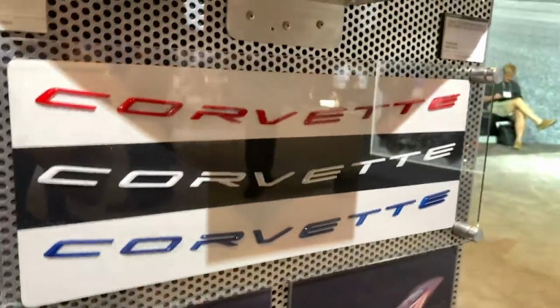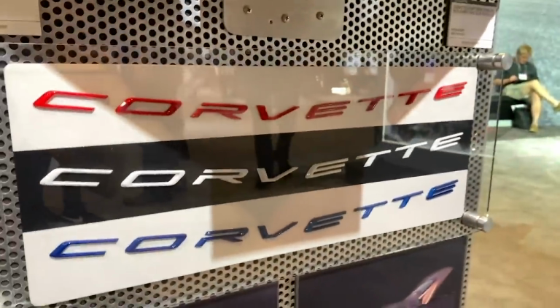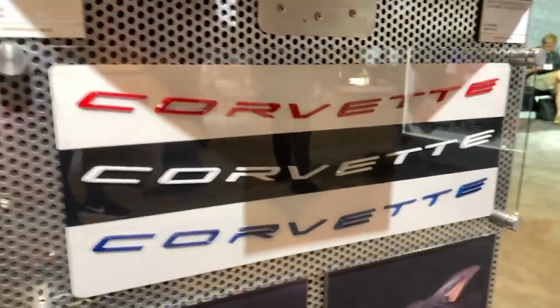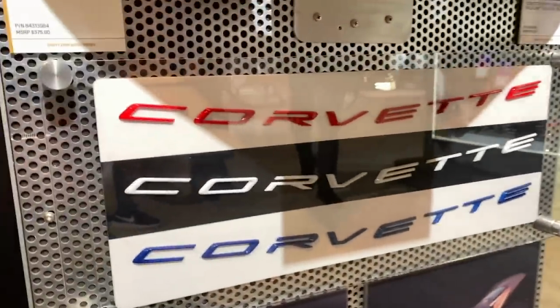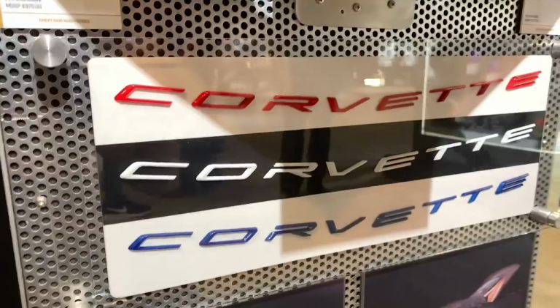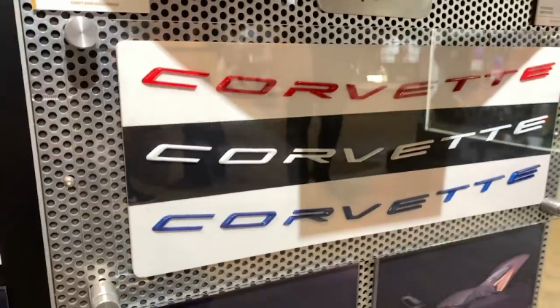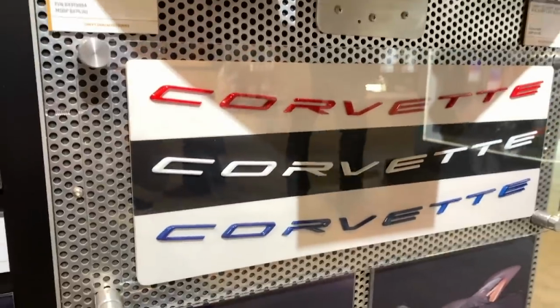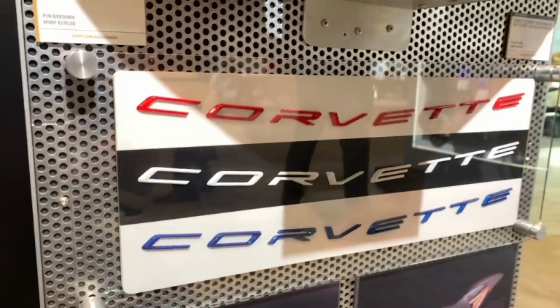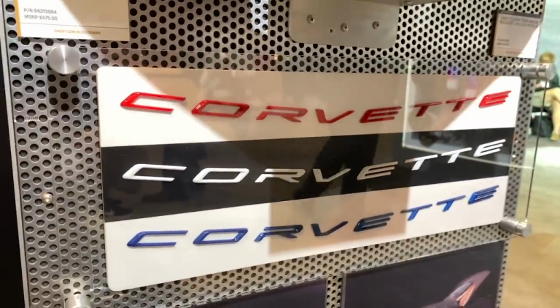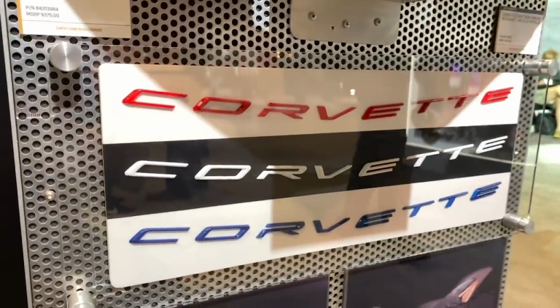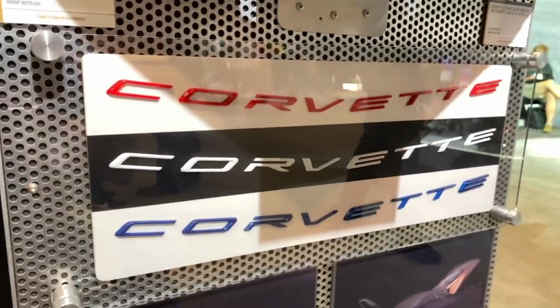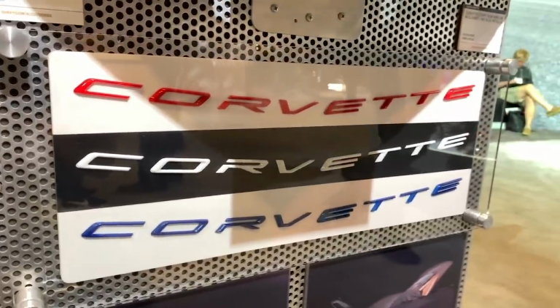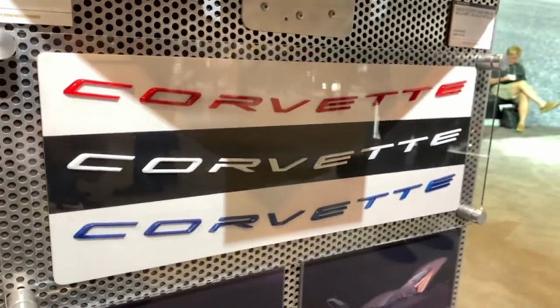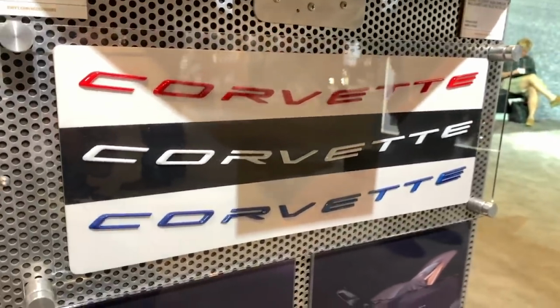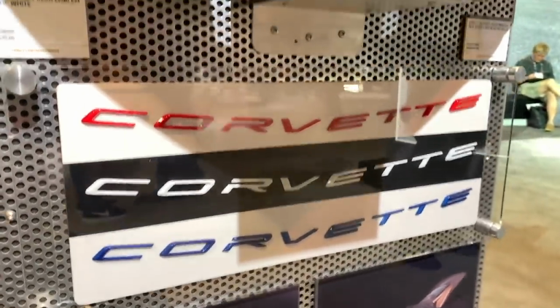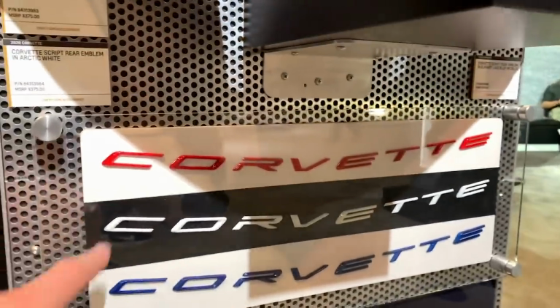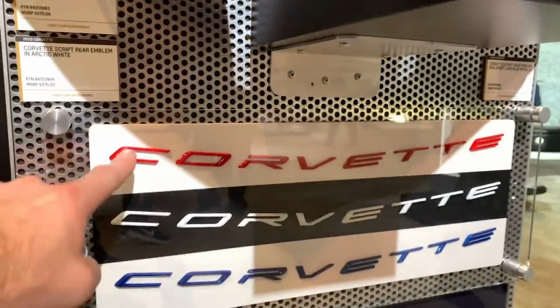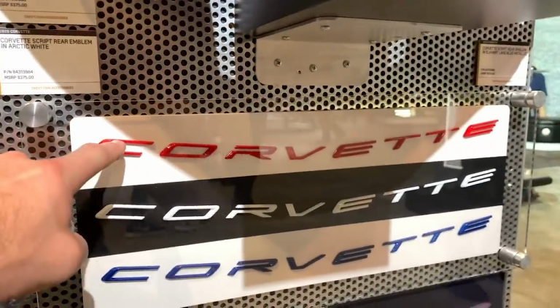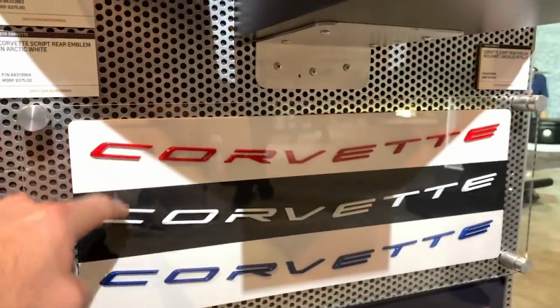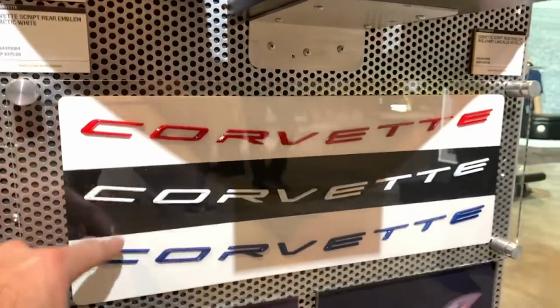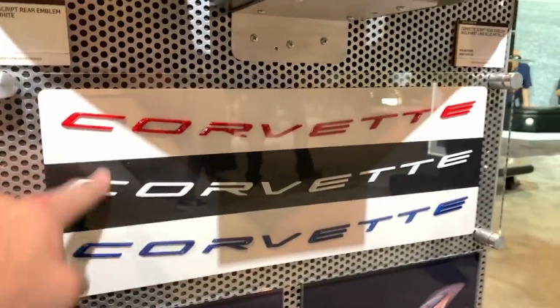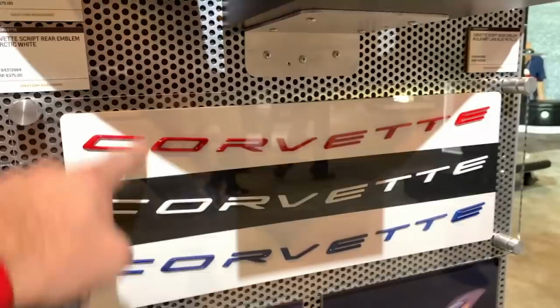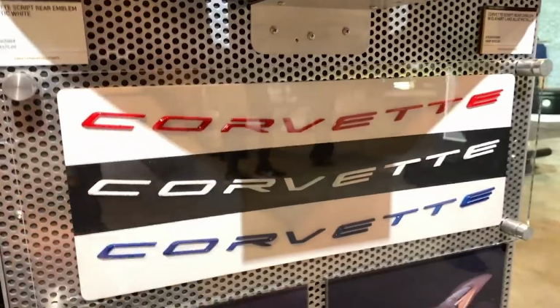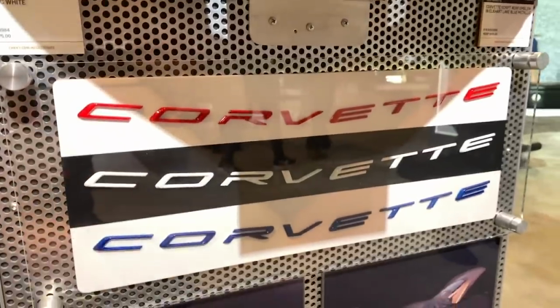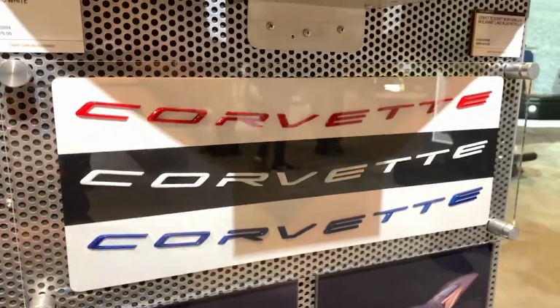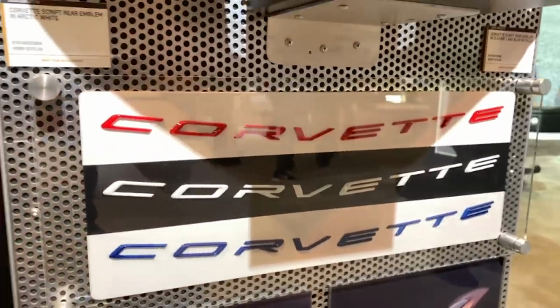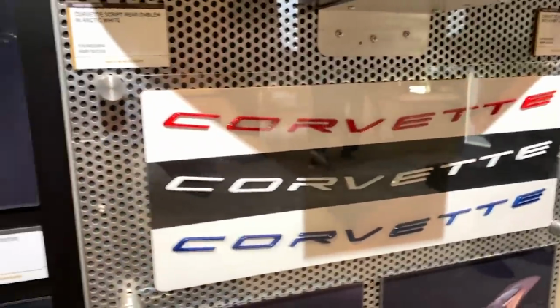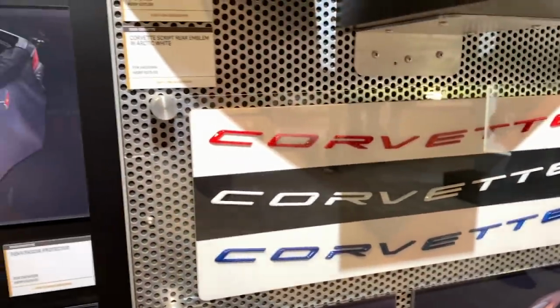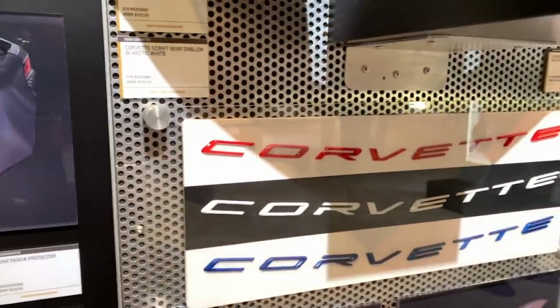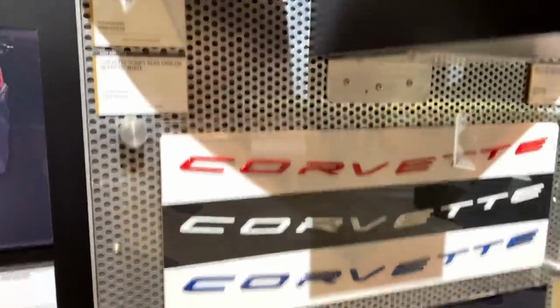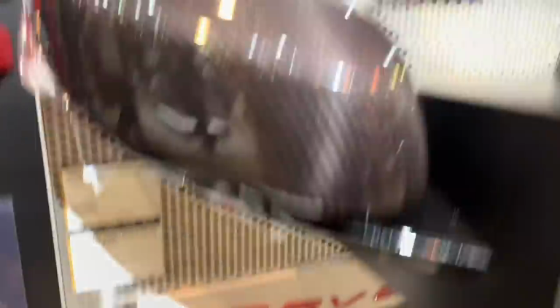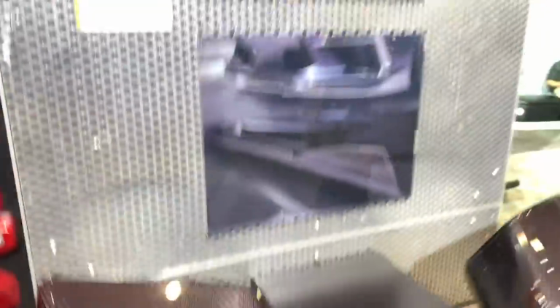I may do all three of the emblems — red, white, and blue — maybe do all three Corvette logos on your car. It's pretty awesome.